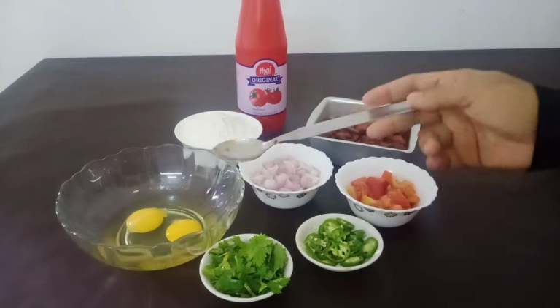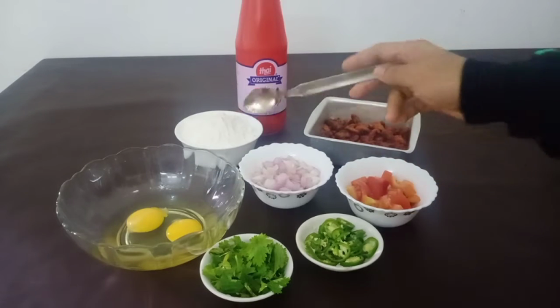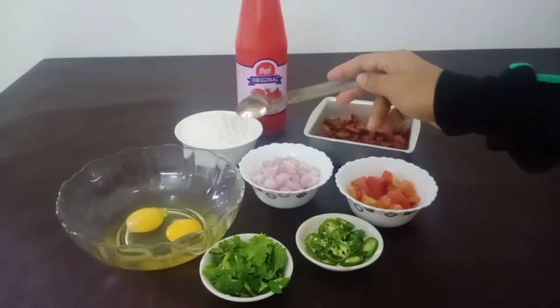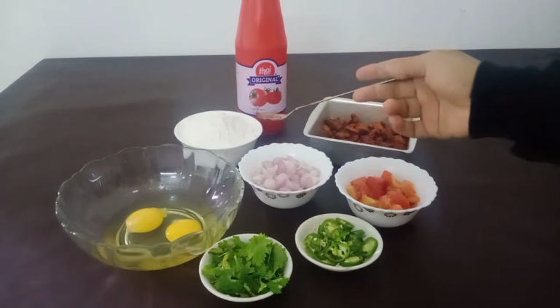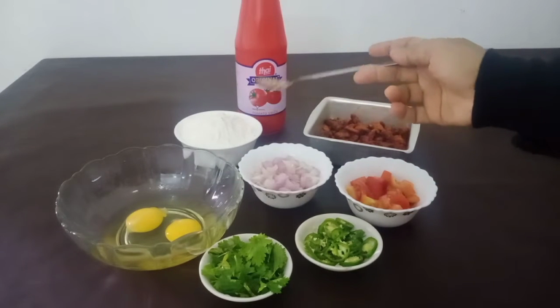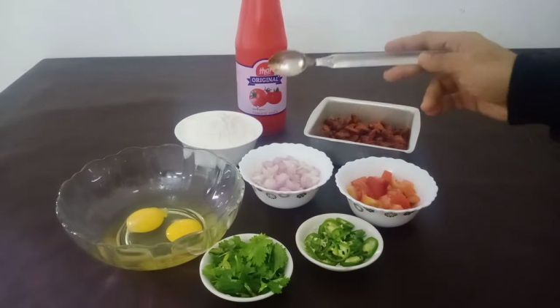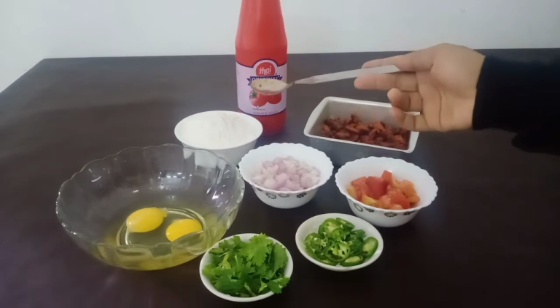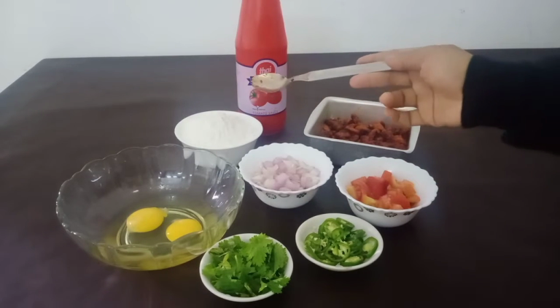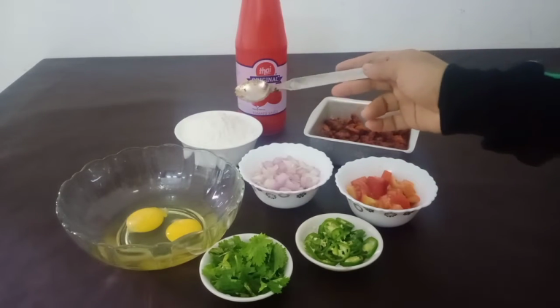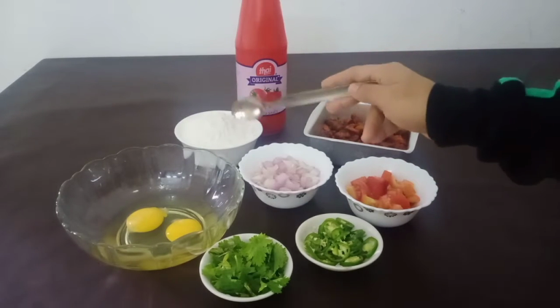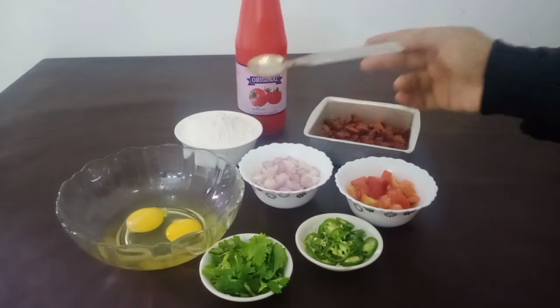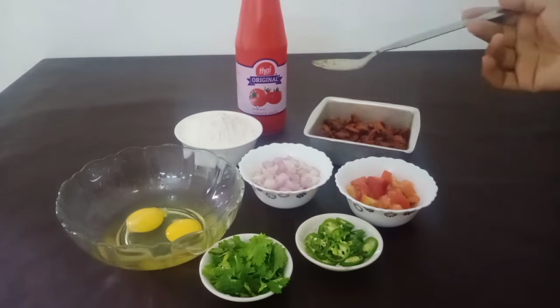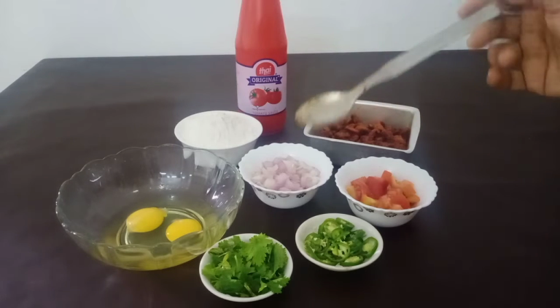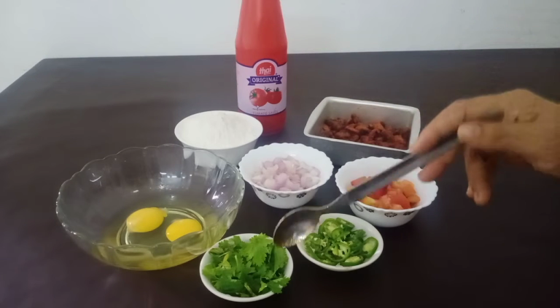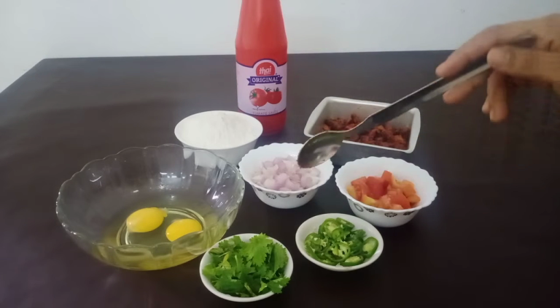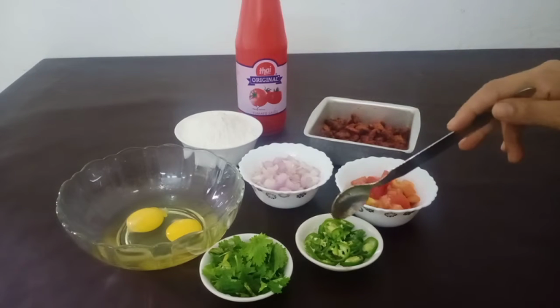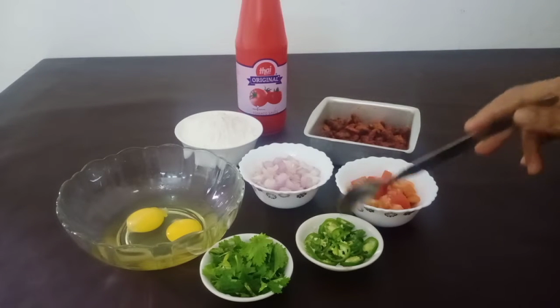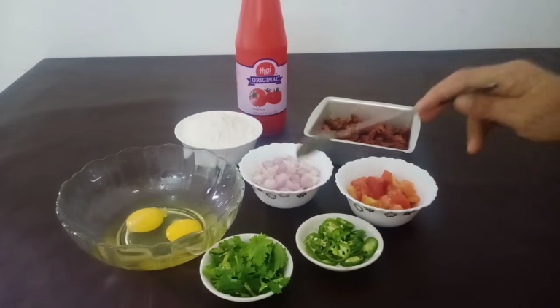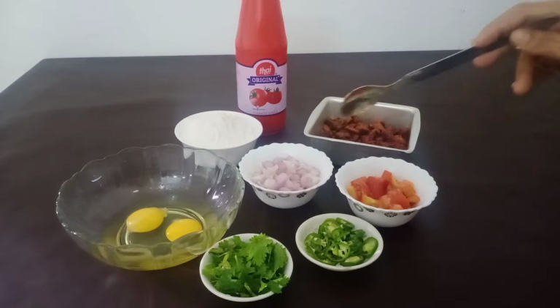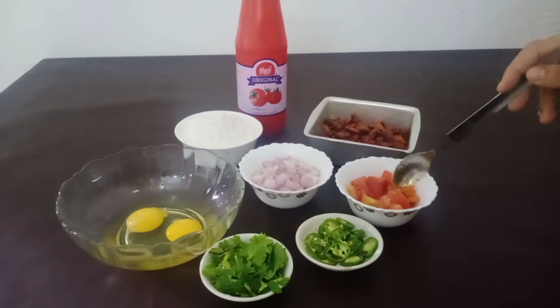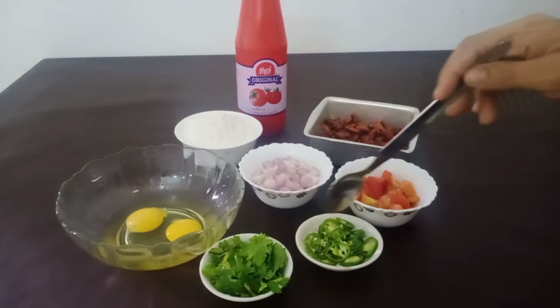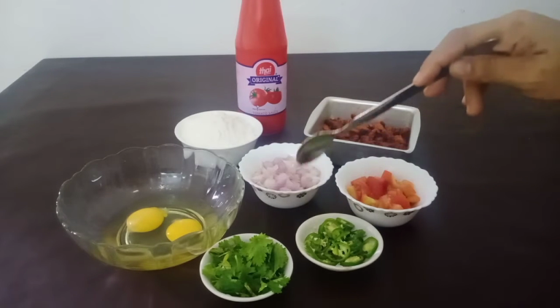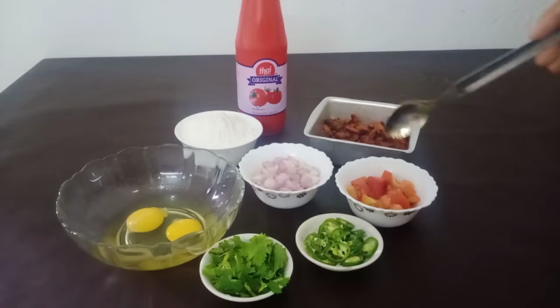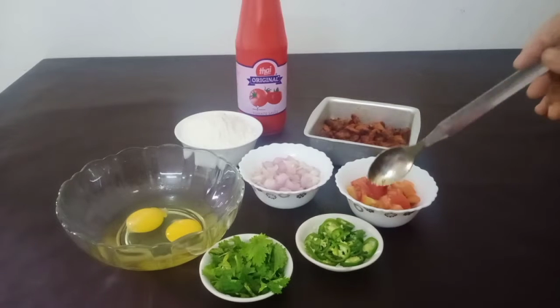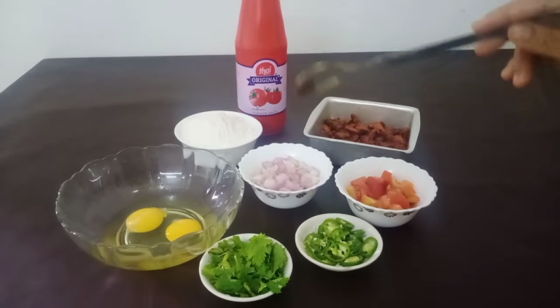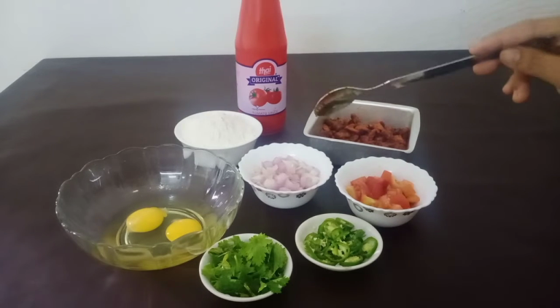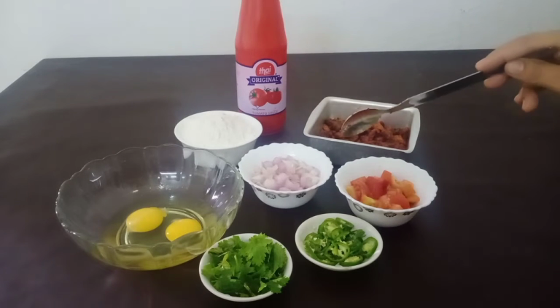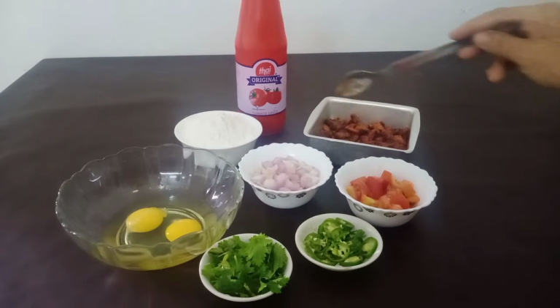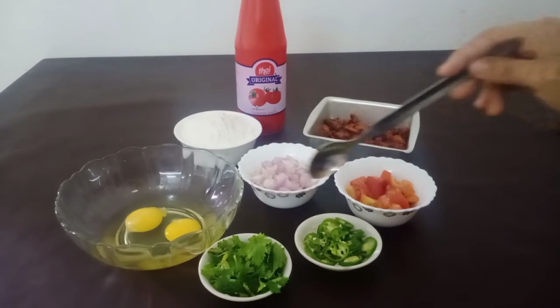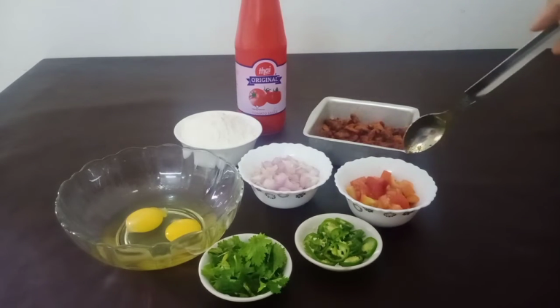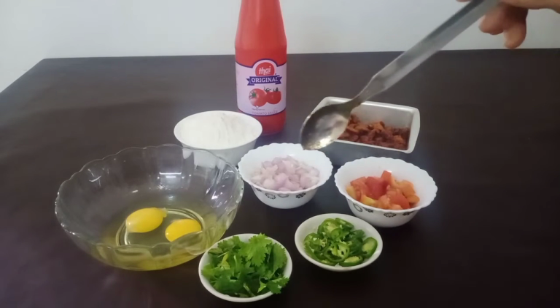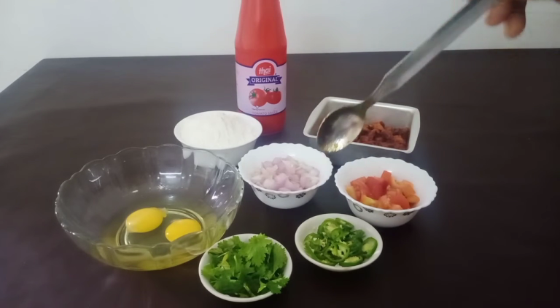I add my baking powder a little bit, and let's put a little bit of the bread and the curry. Now we have to cut it out — we are making it, if you get a little bit of the curry.